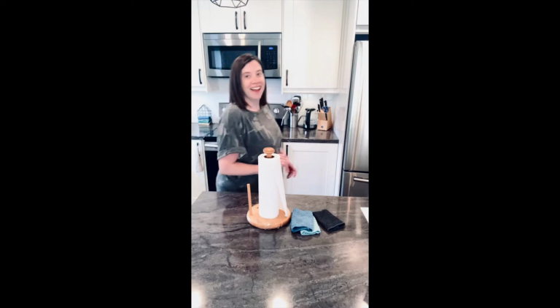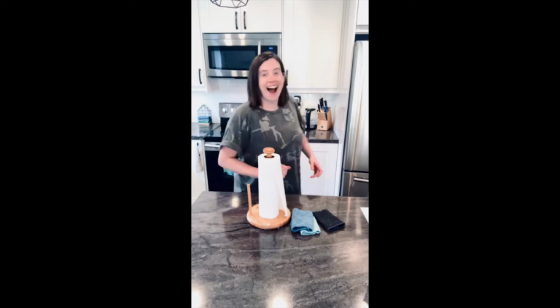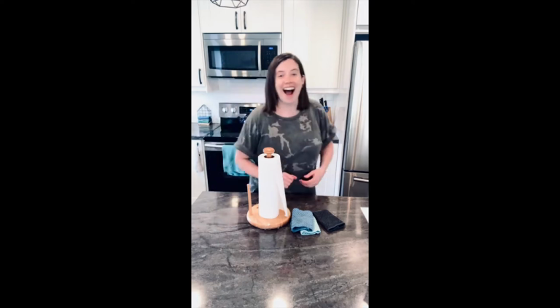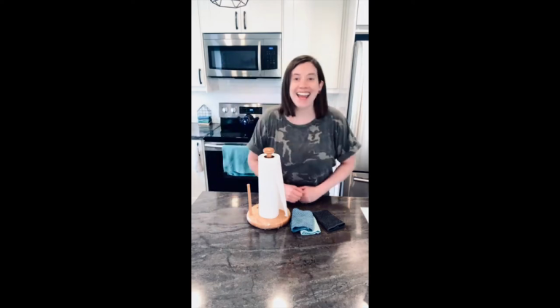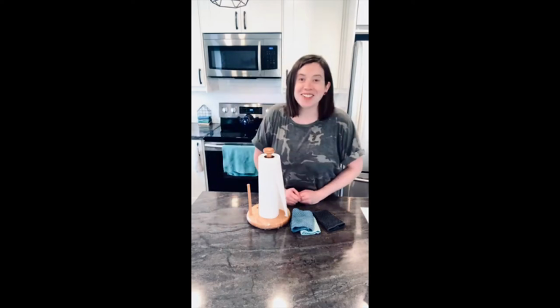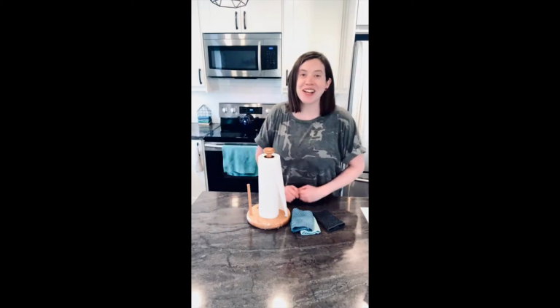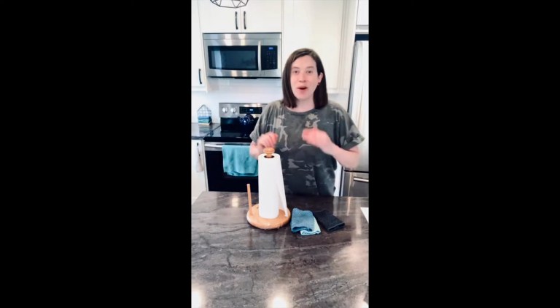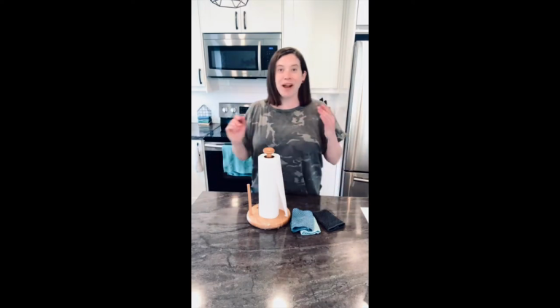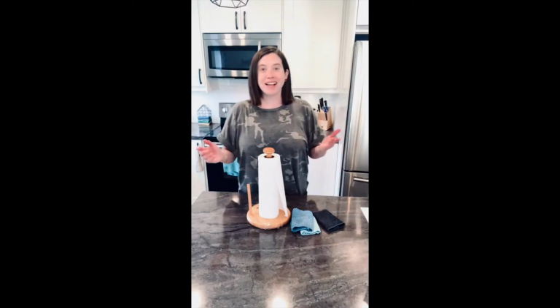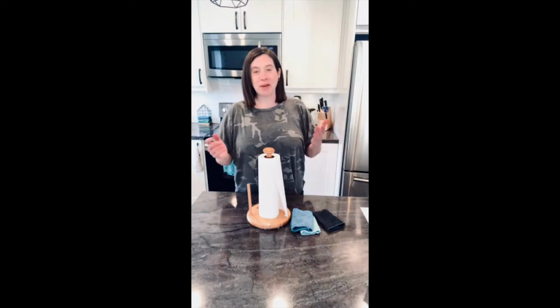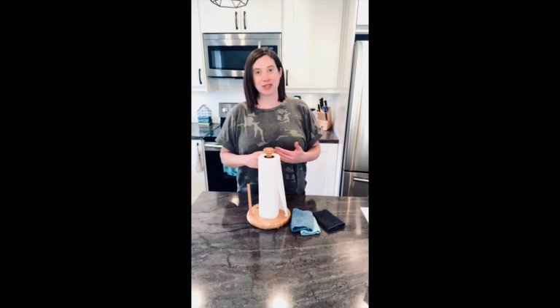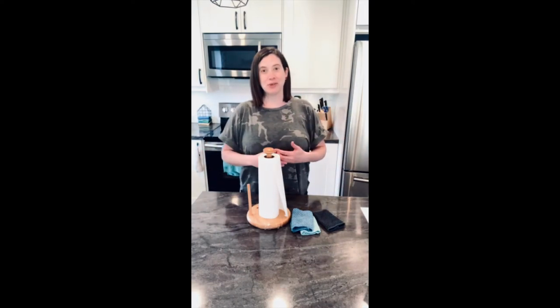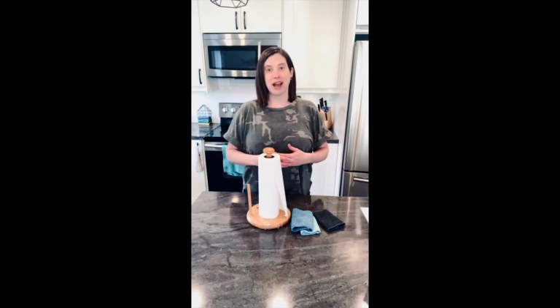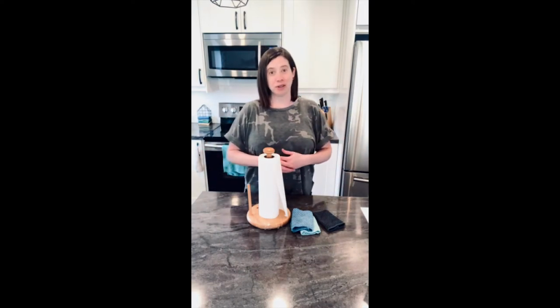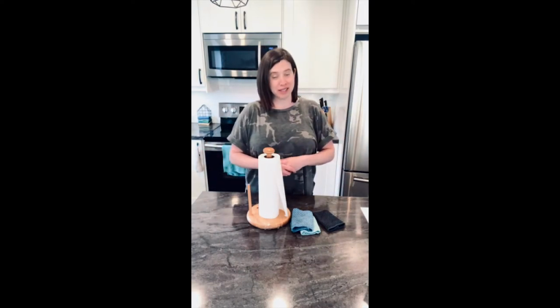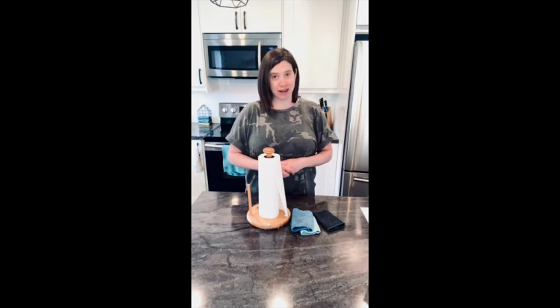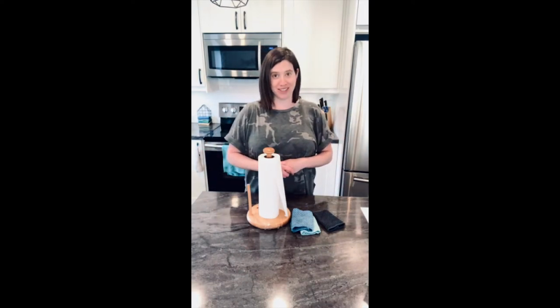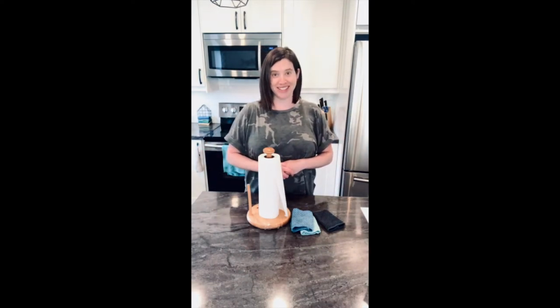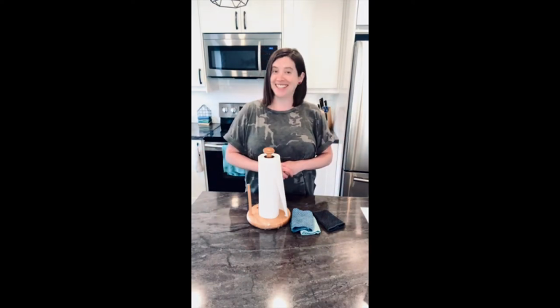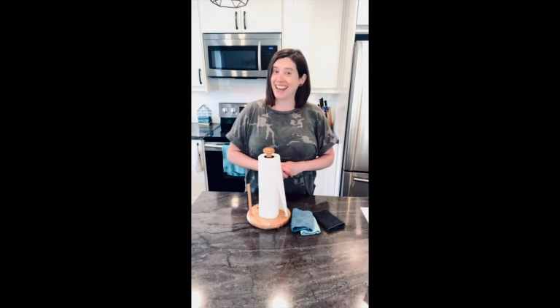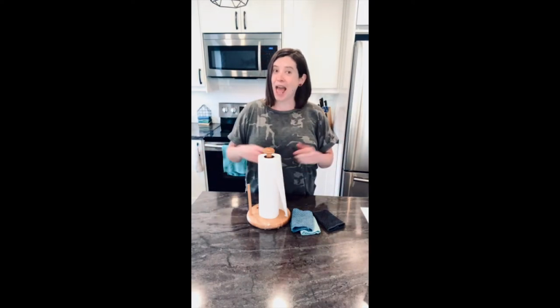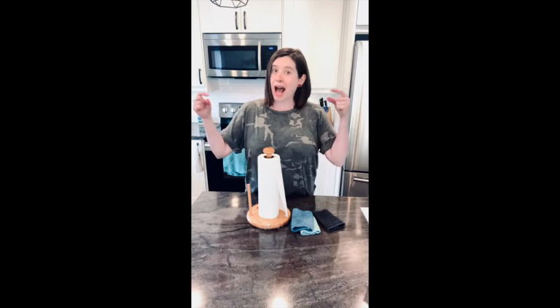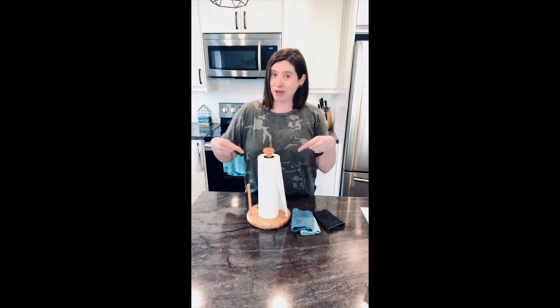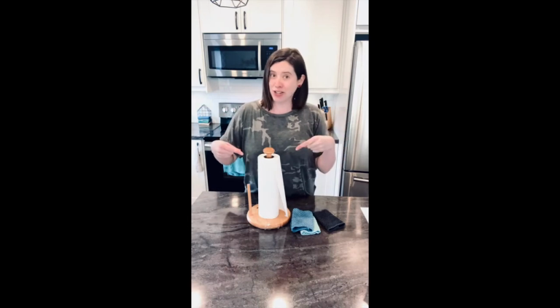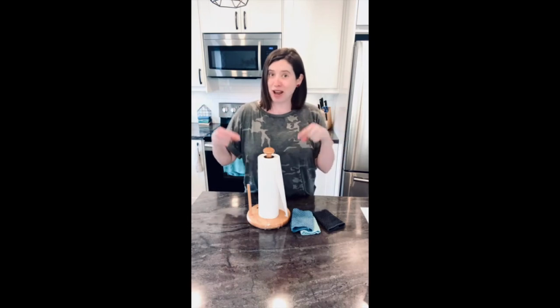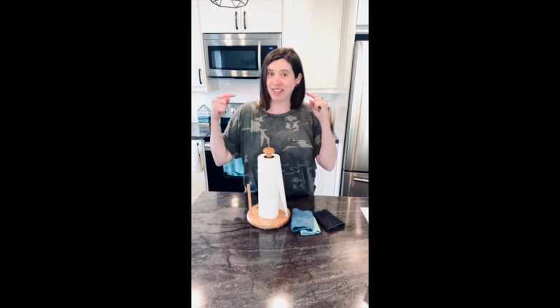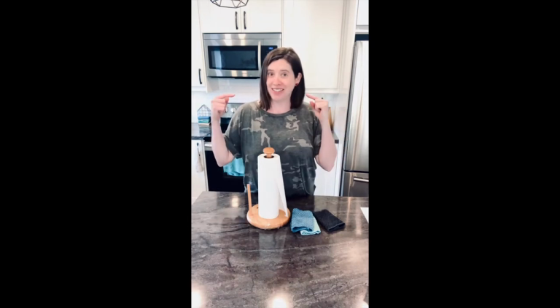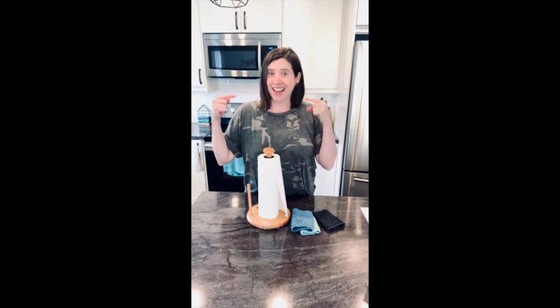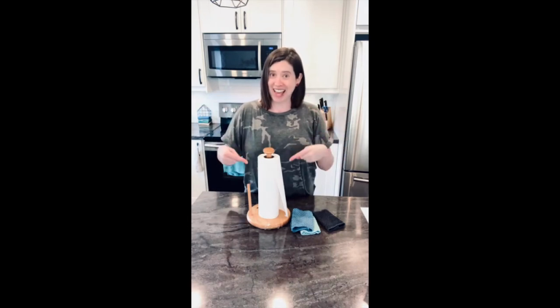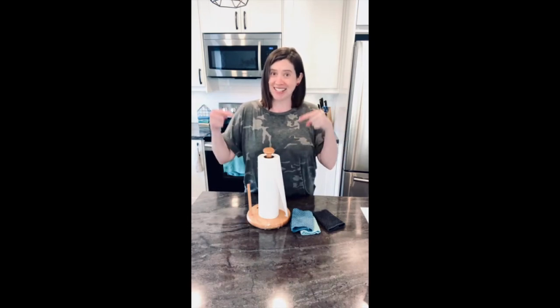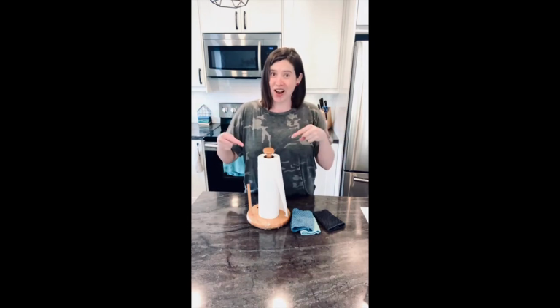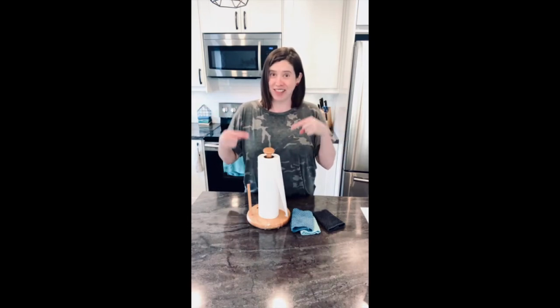Hi everyone! Welcome! I'm Crystal Moore, a Norwex Independent Consultant, and today I'm going to show you how to use less of this.